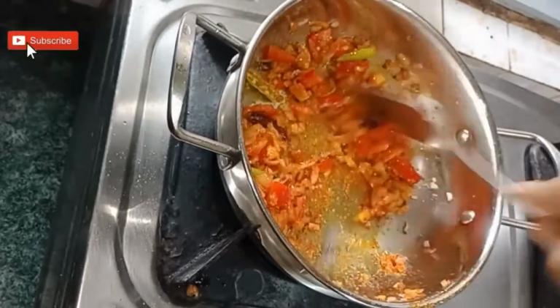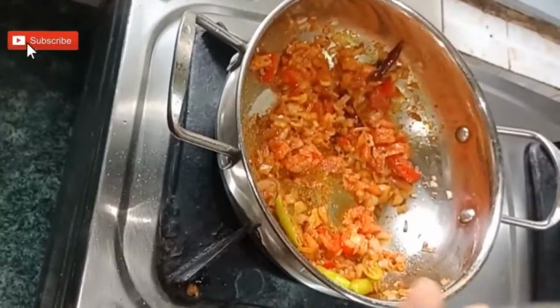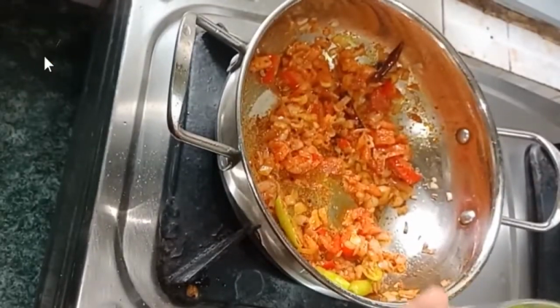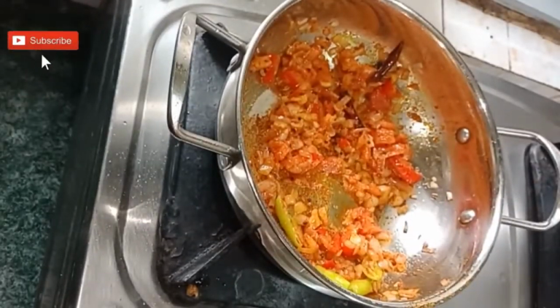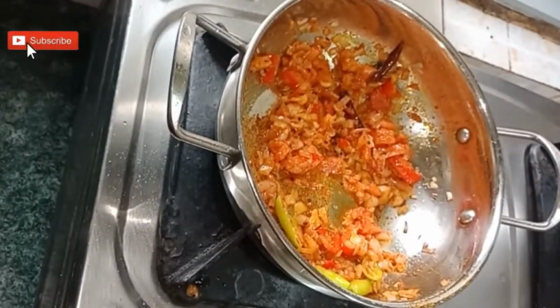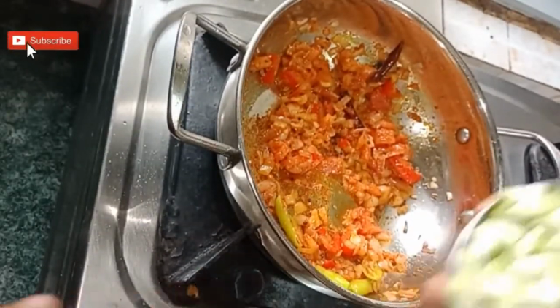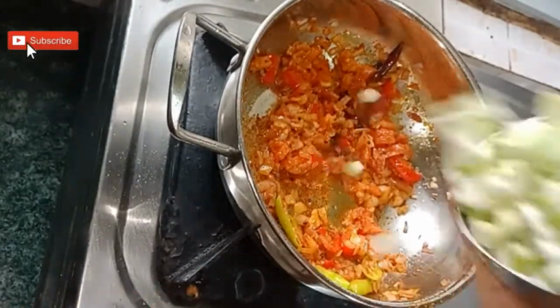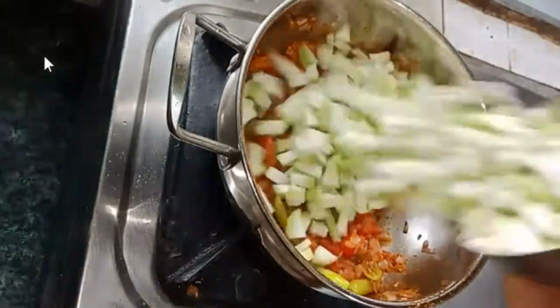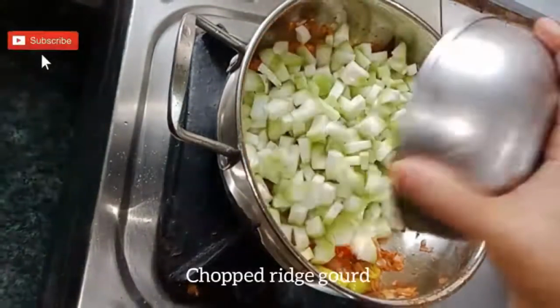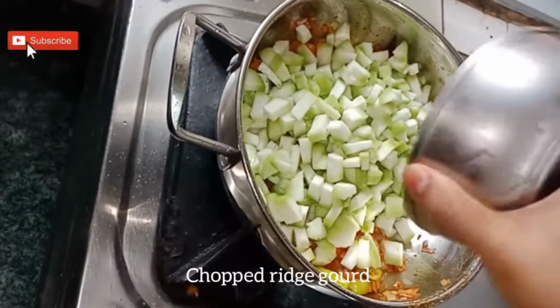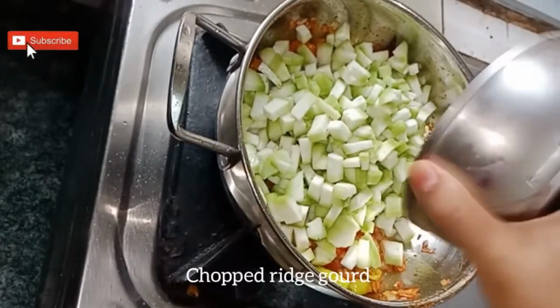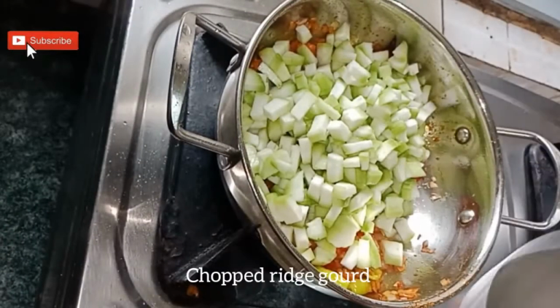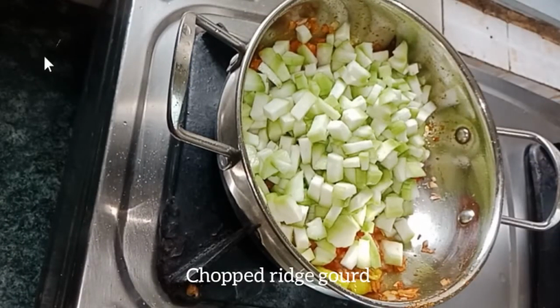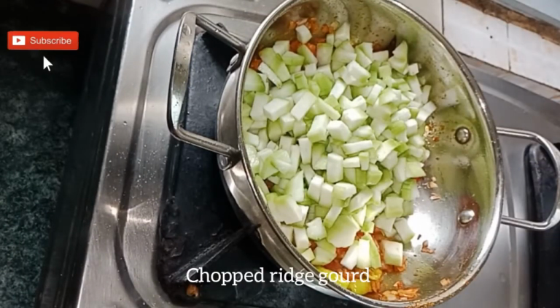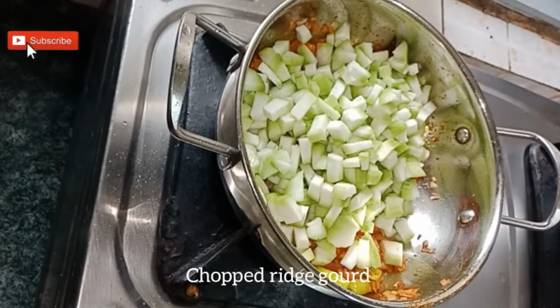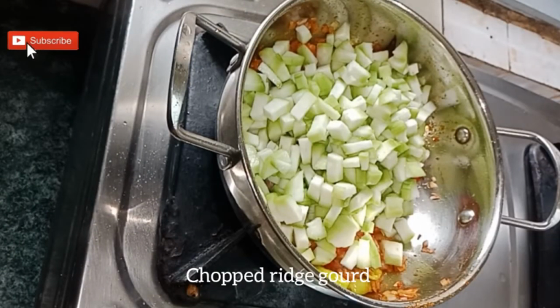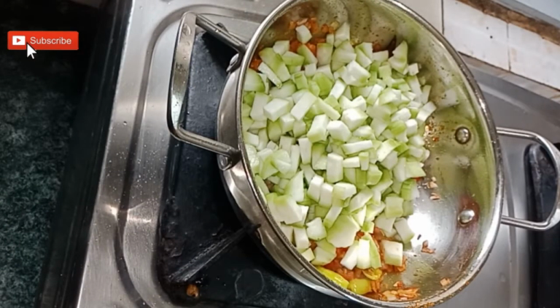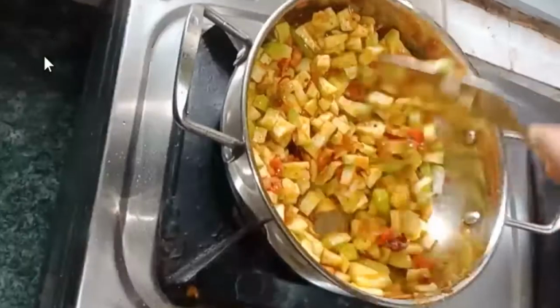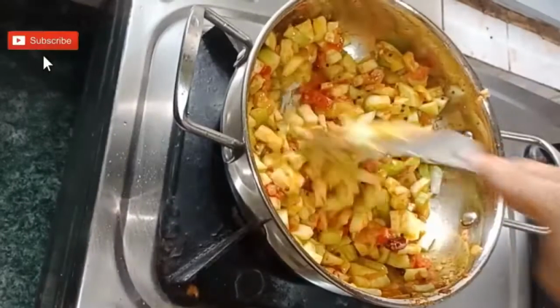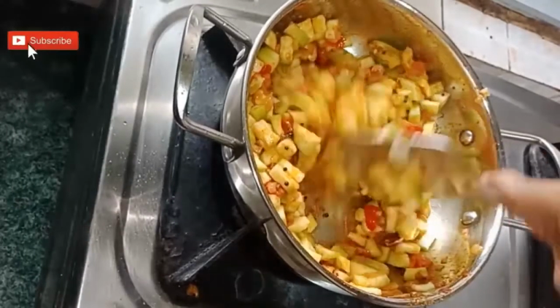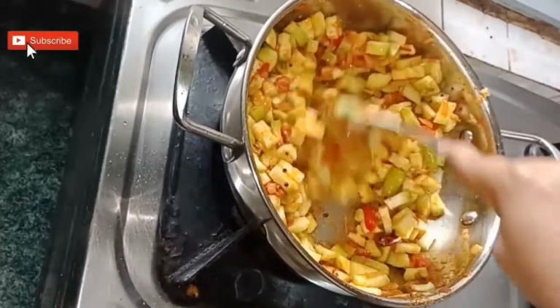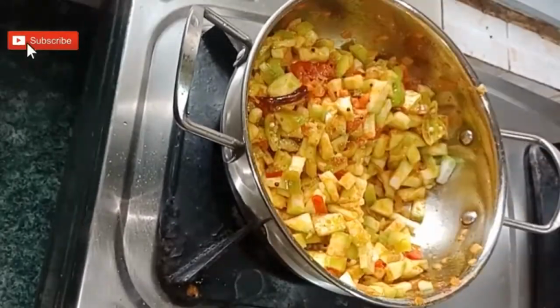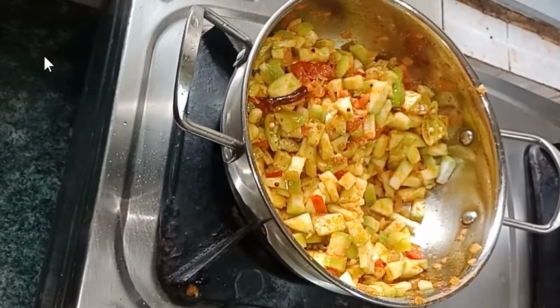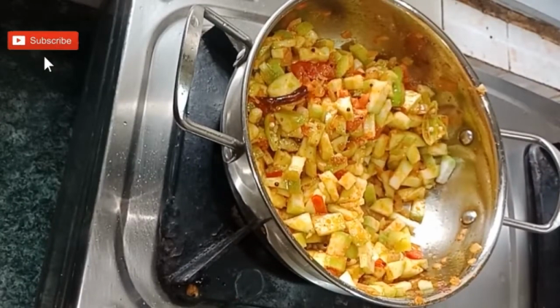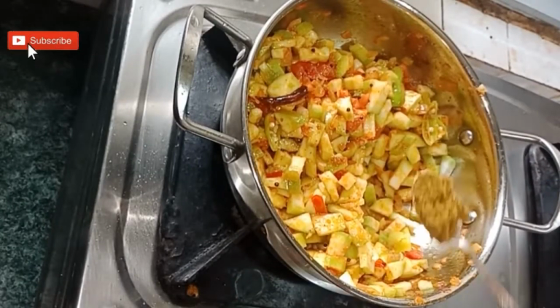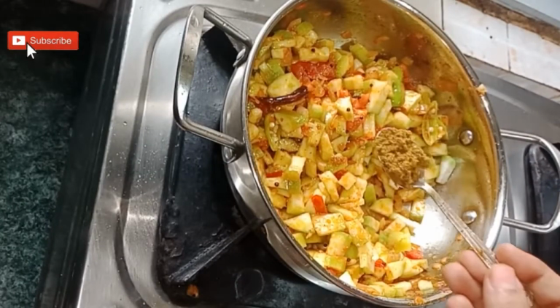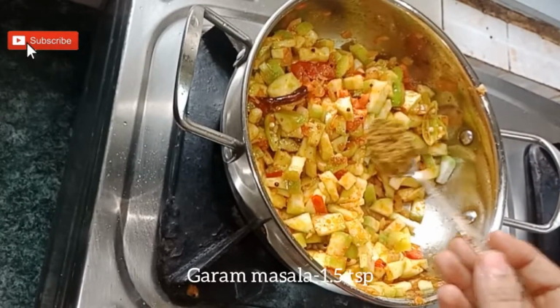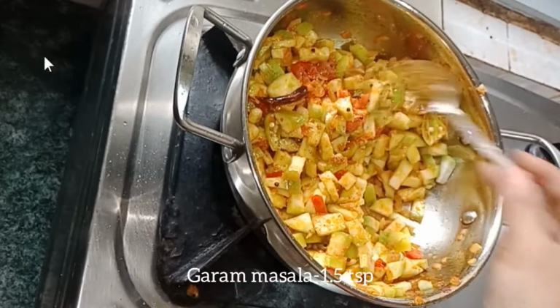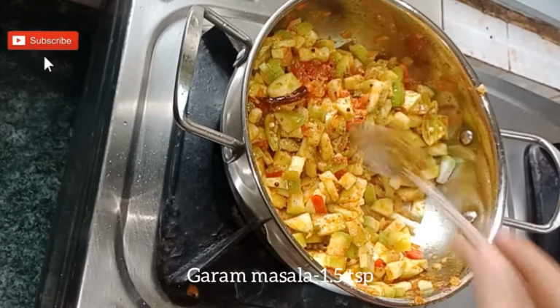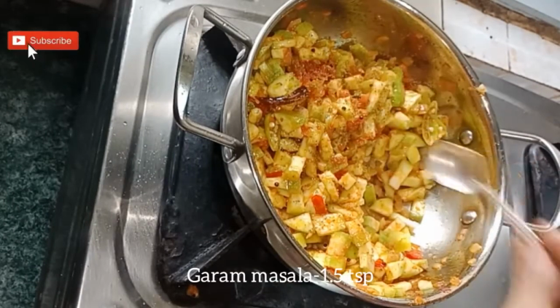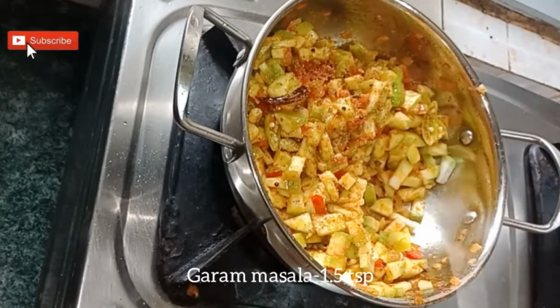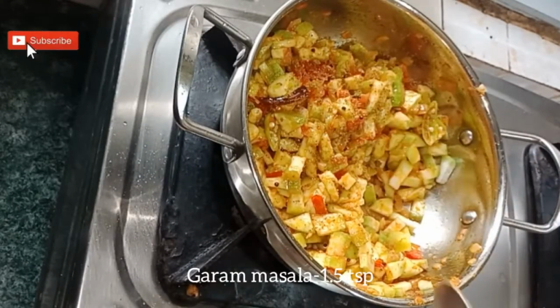Add finely chopped garlic and sauté it. Now add one and a half teaspoon of garam masala.